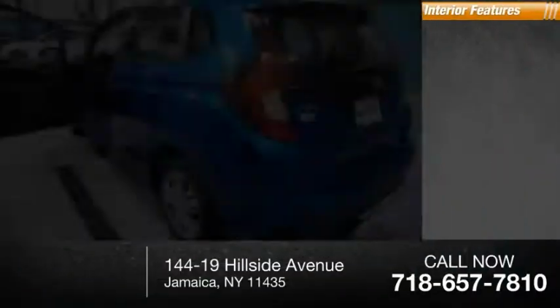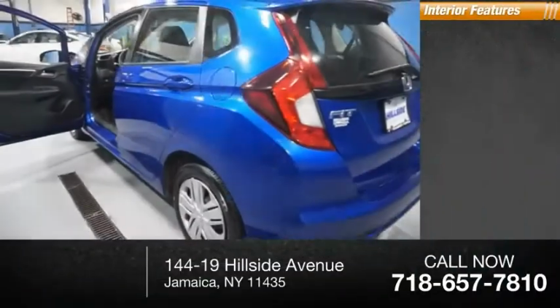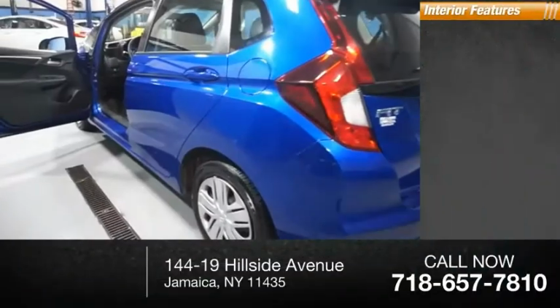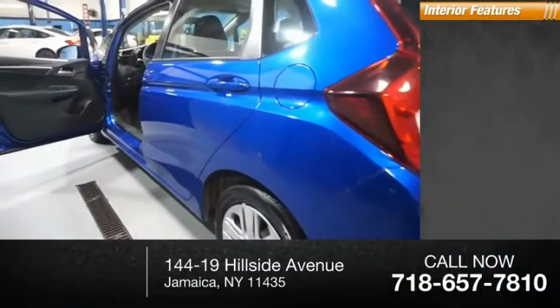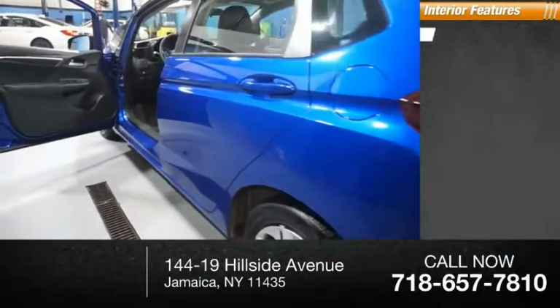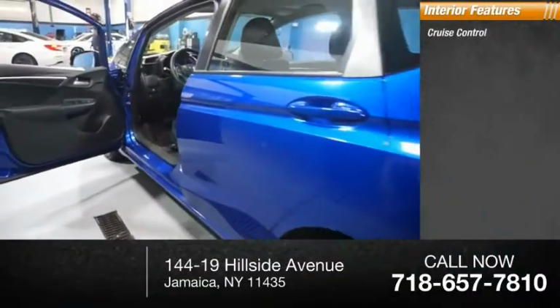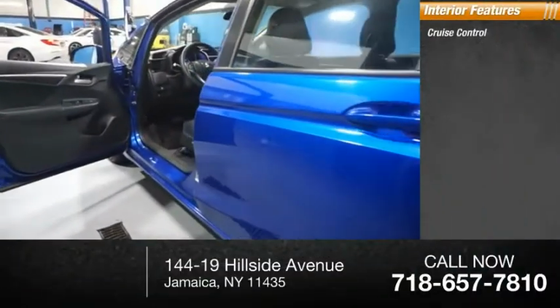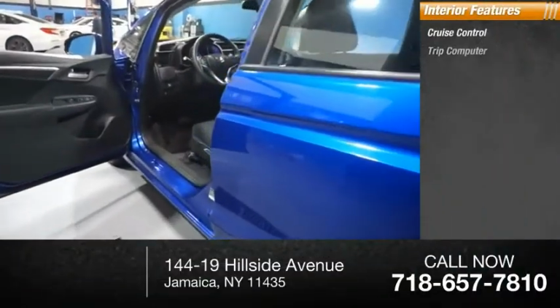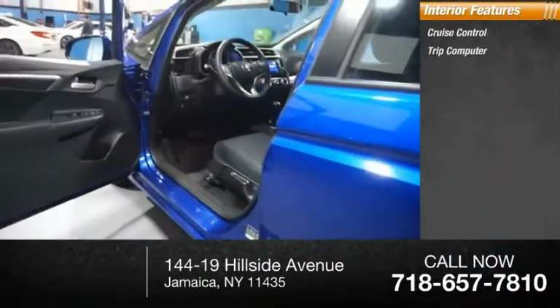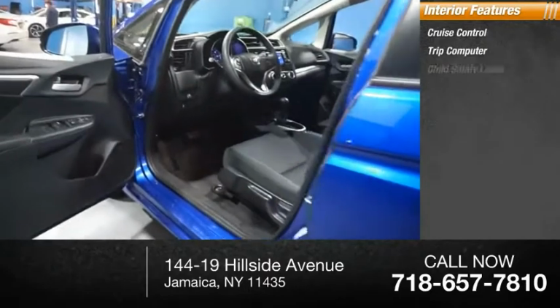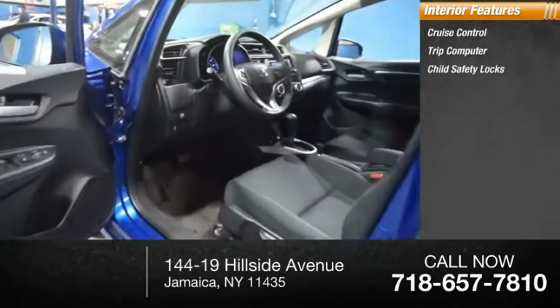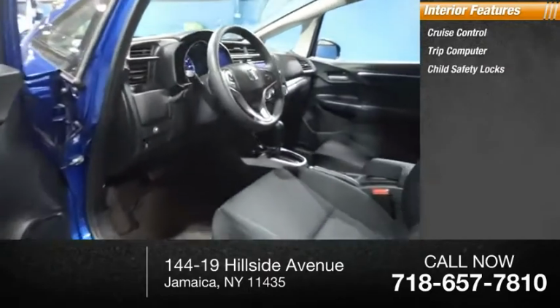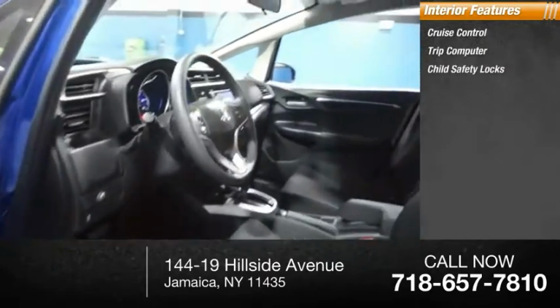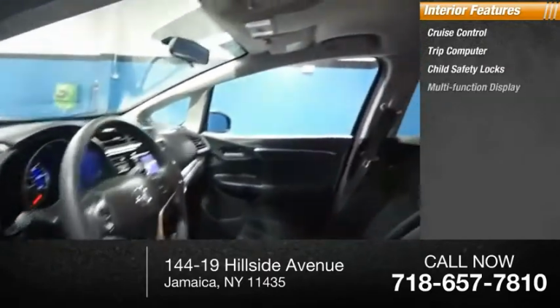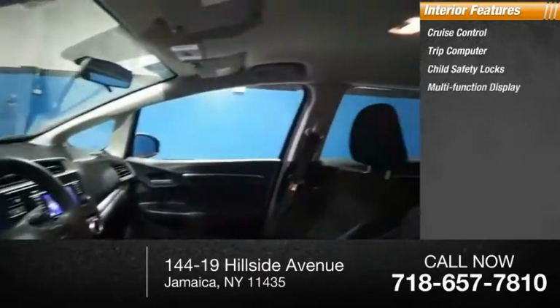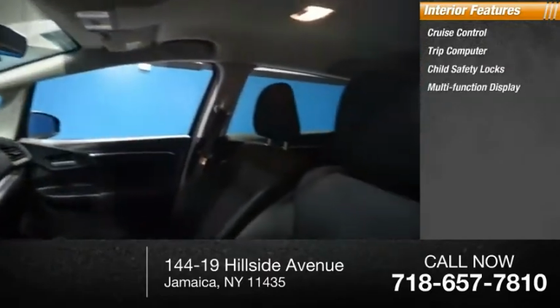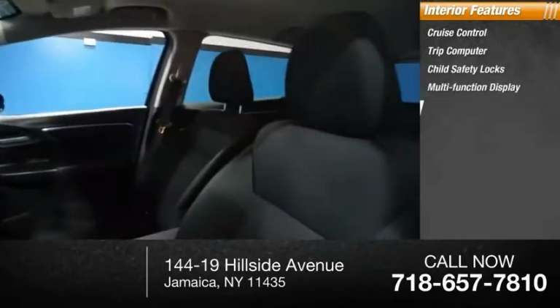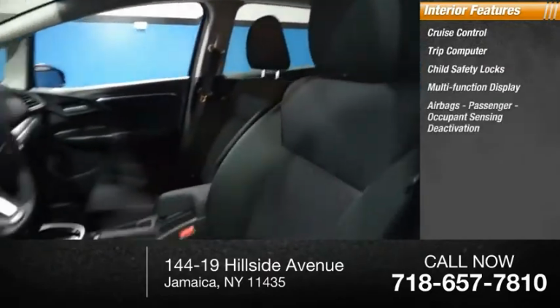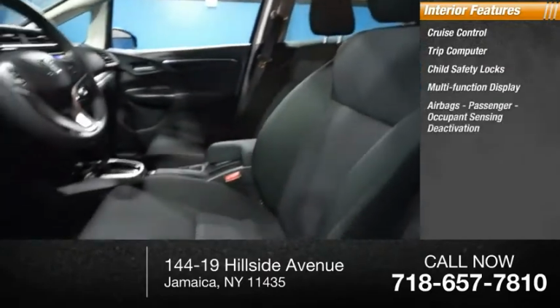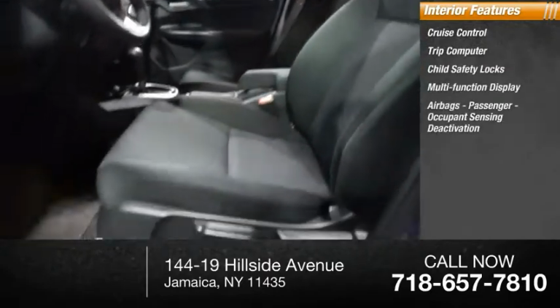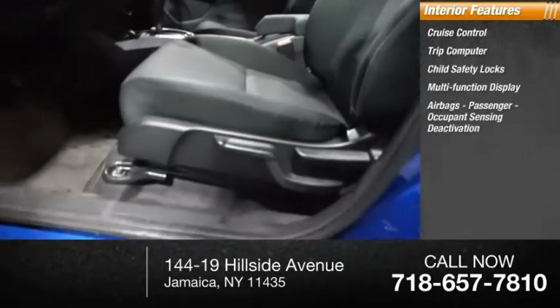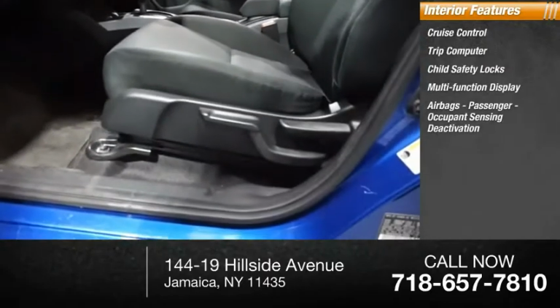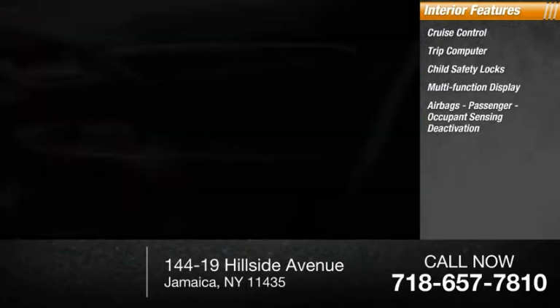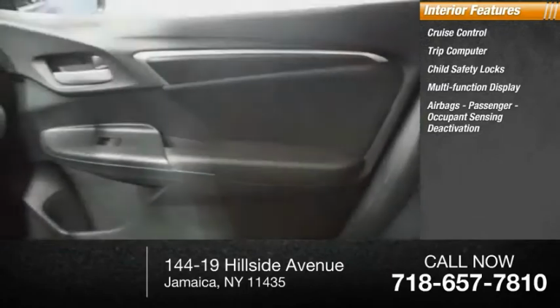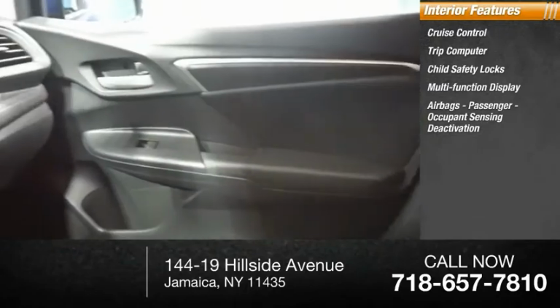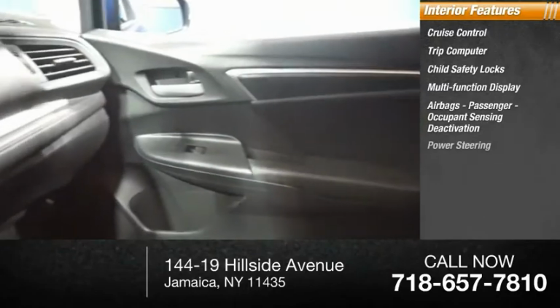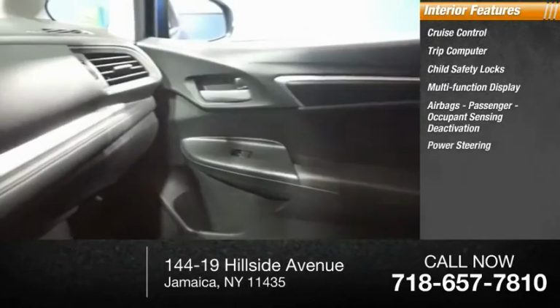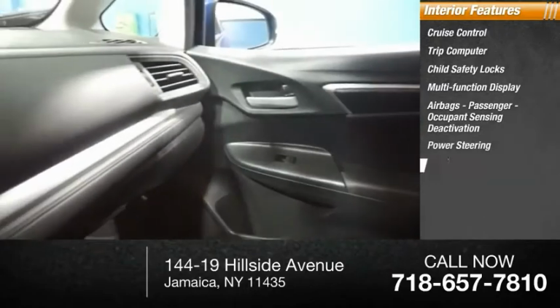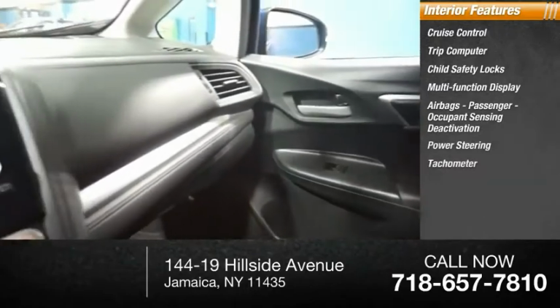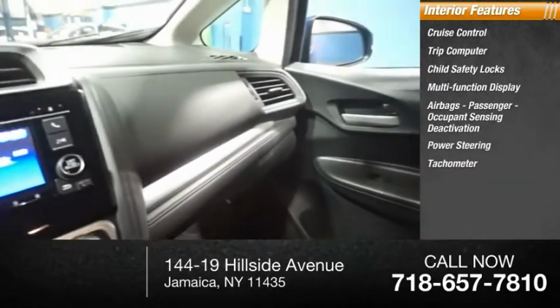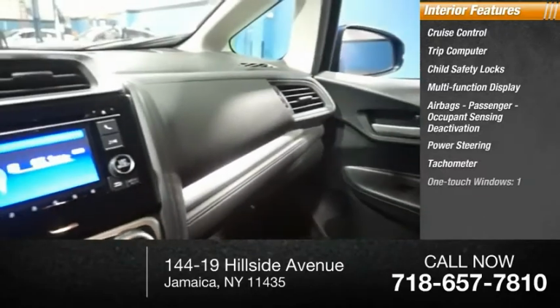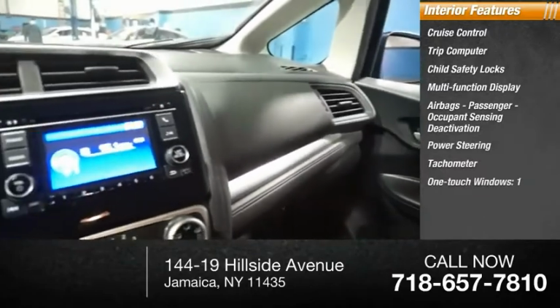Inside you'll find cruise control, trip computer, child safety locks, multifunction display, airbags, passenger occupant sensing deactivation, power steering, tachometer, and one-touch windows.